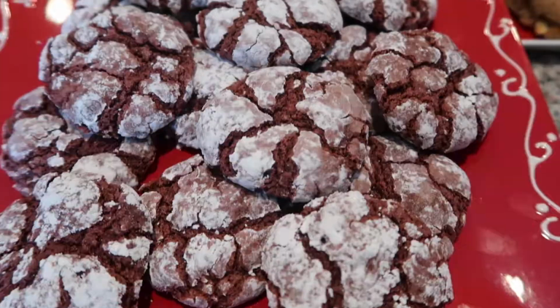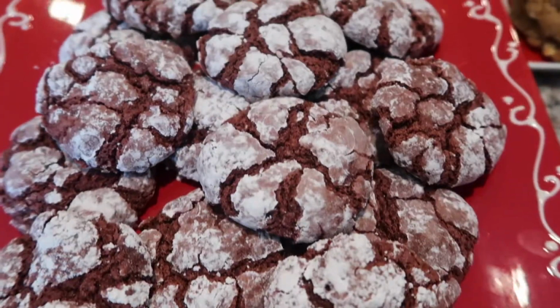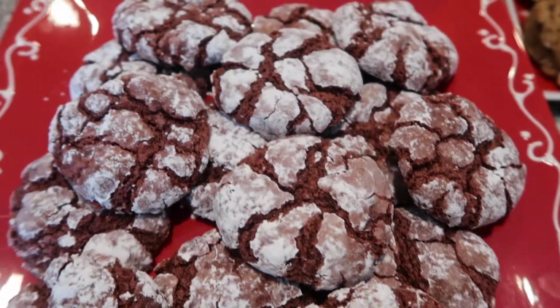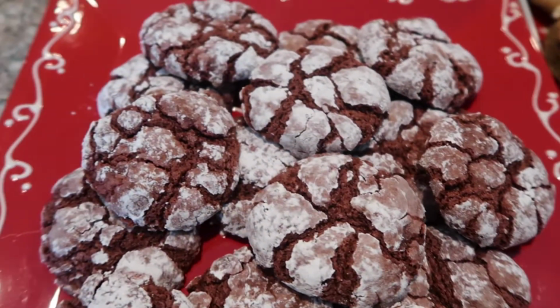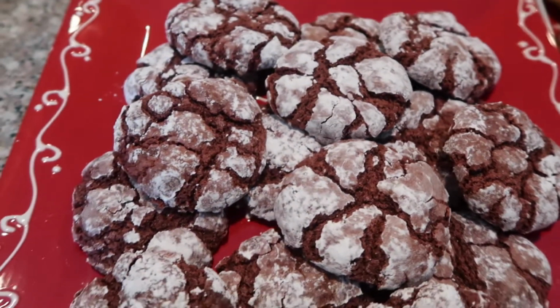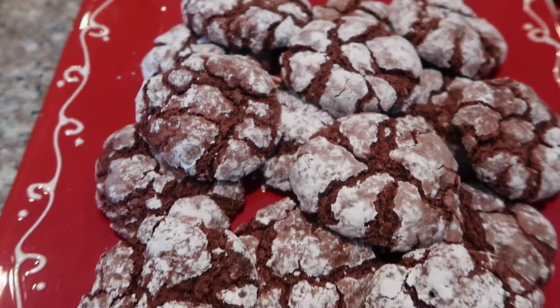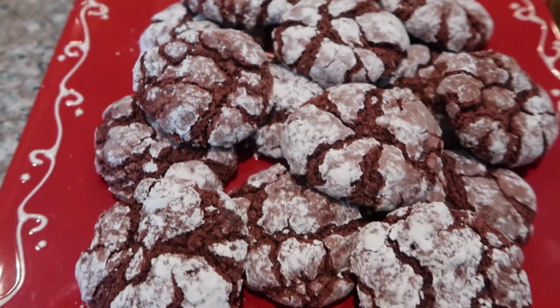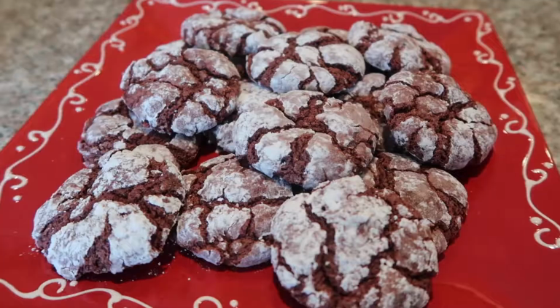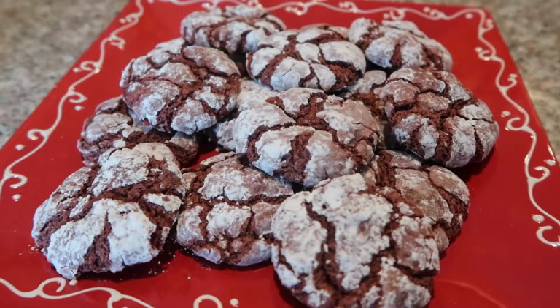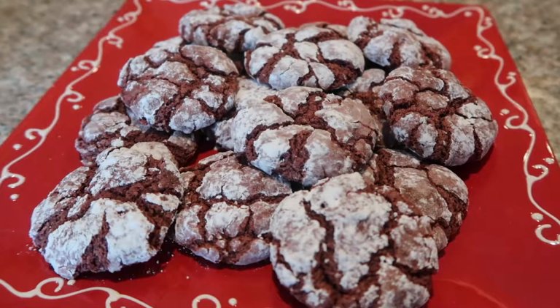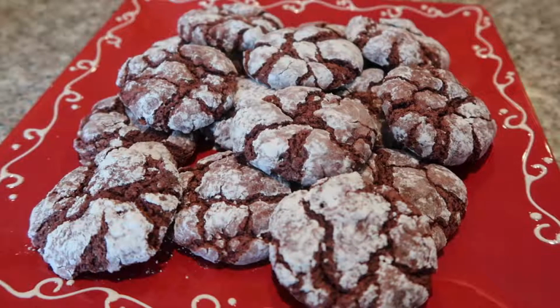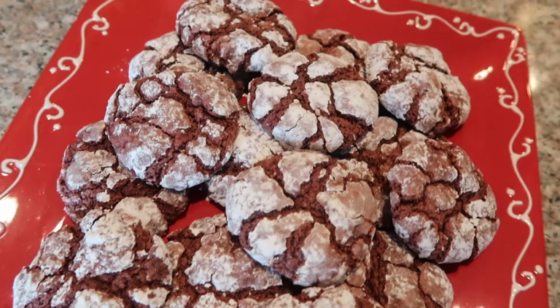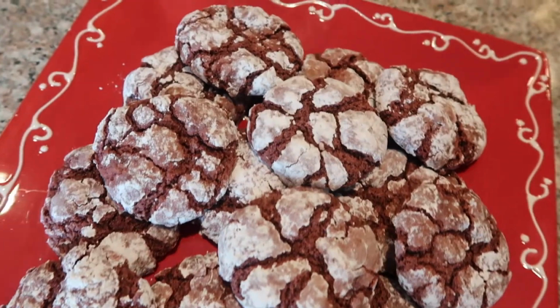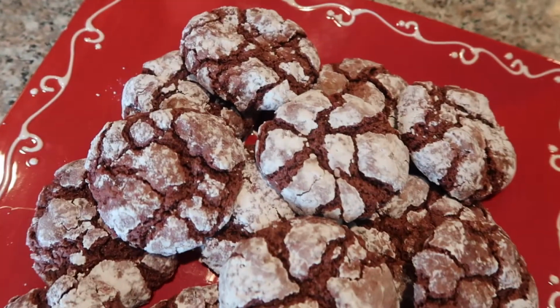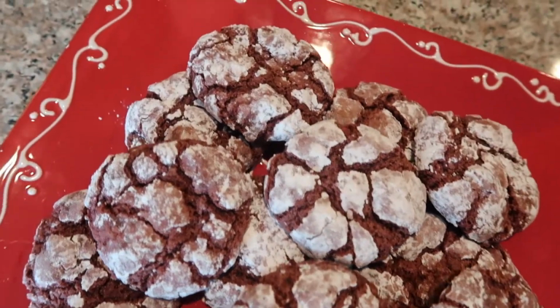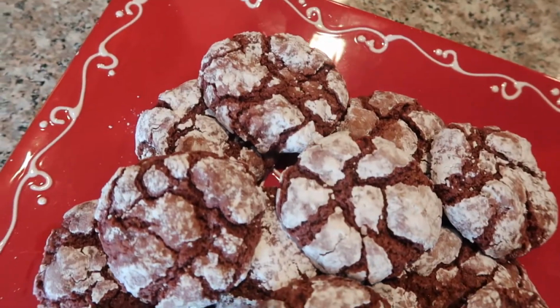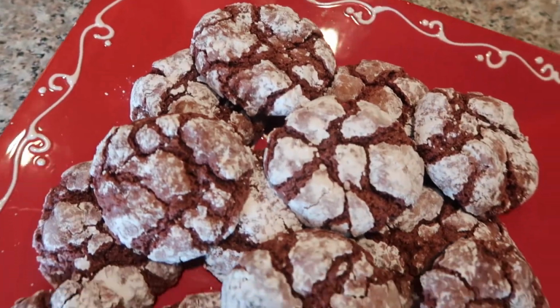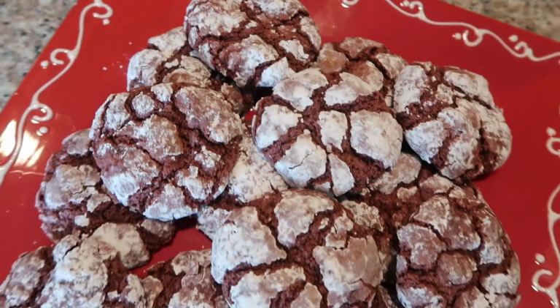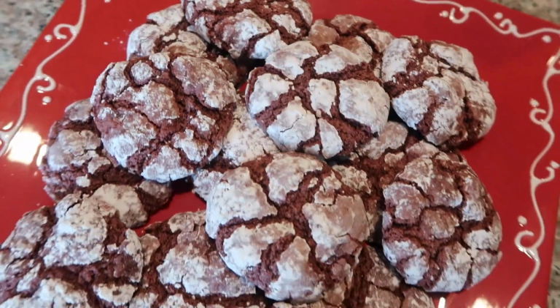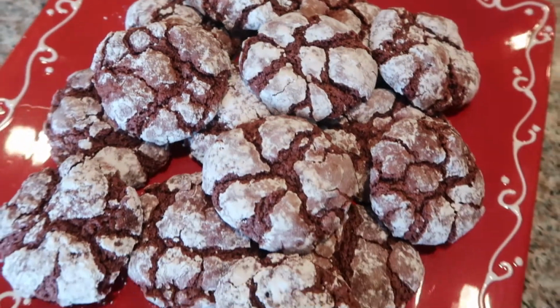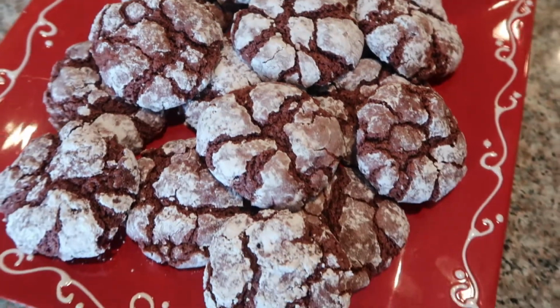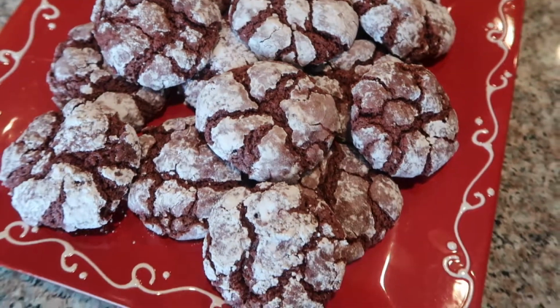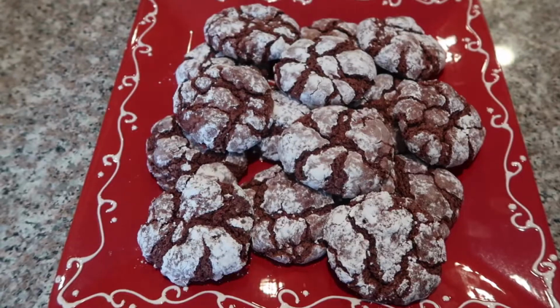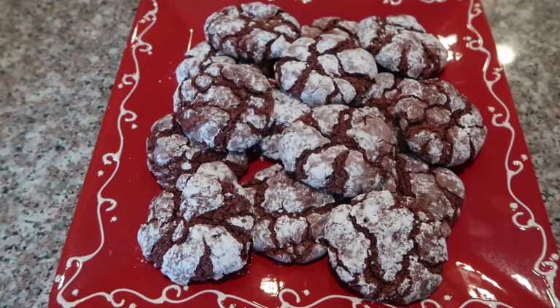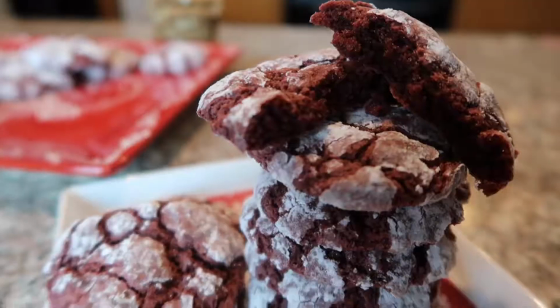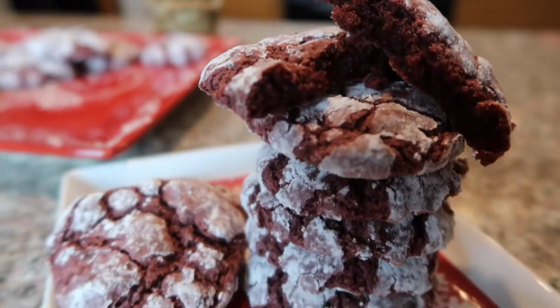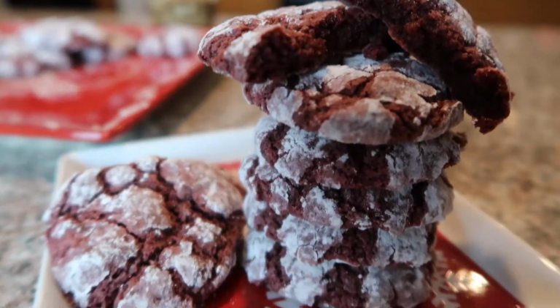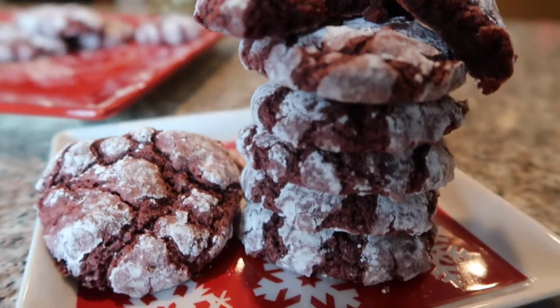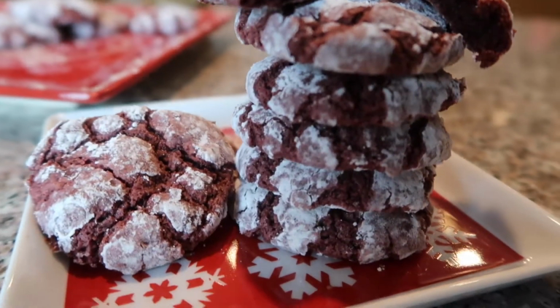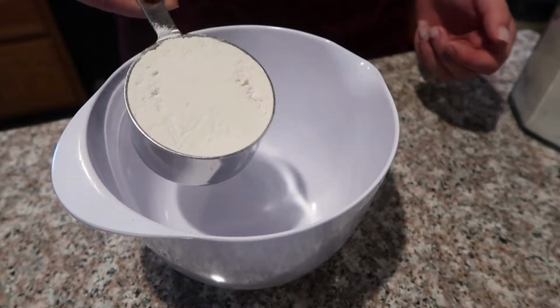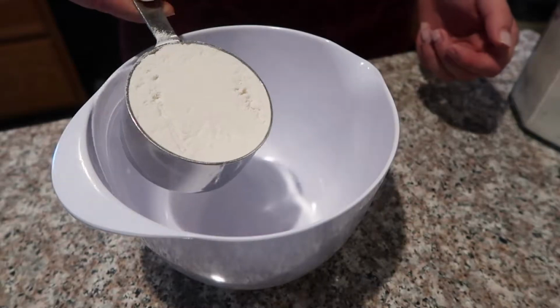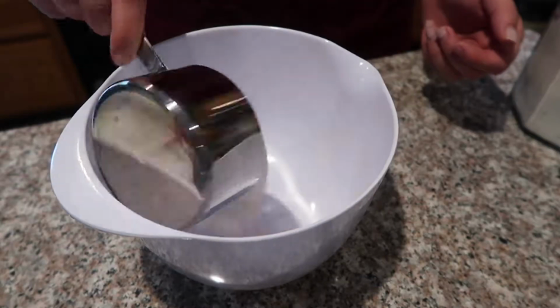Hi everyone and welcome back to The Chow Down. Today I'm coming at you with a really quick video showing you how to make these red velvet crinkle cookies. Please make sure to give this video a thumbs up if you like it and subscribe to my channel for more Christmas videos.